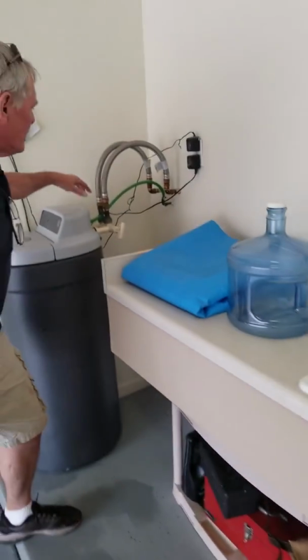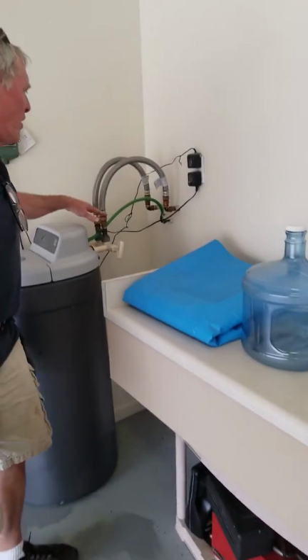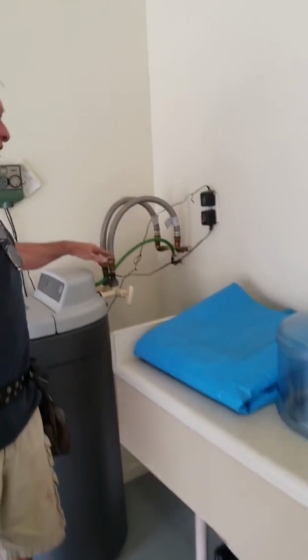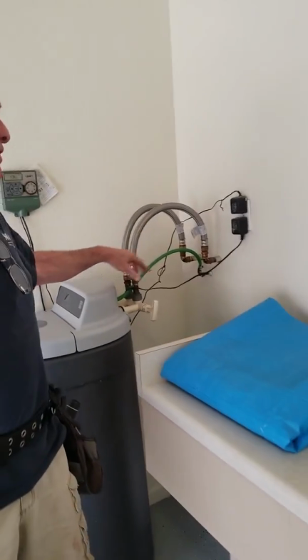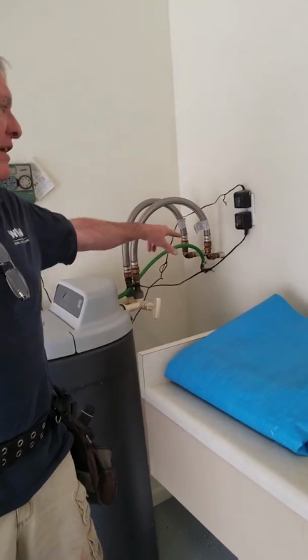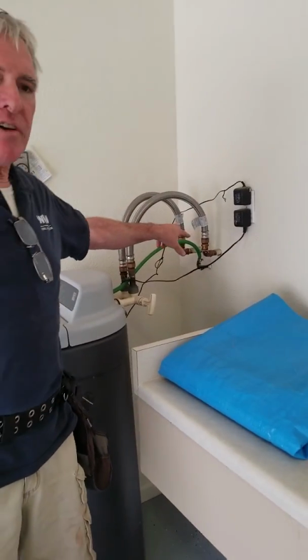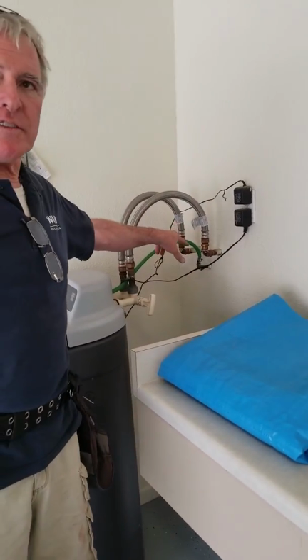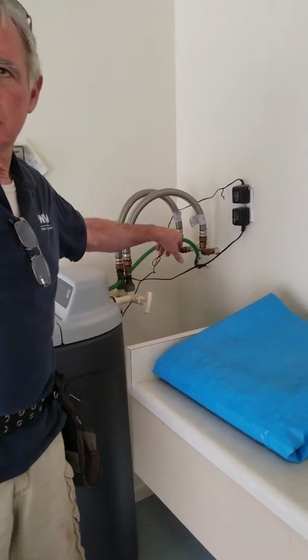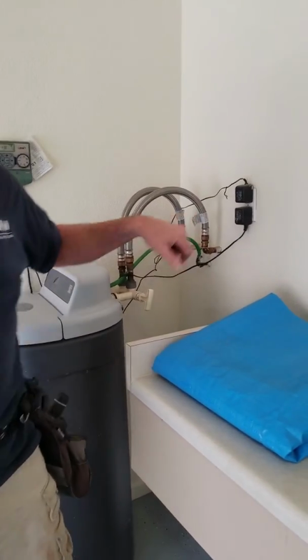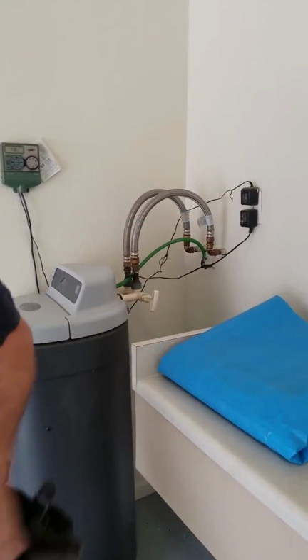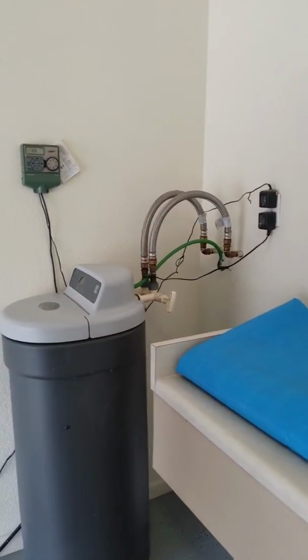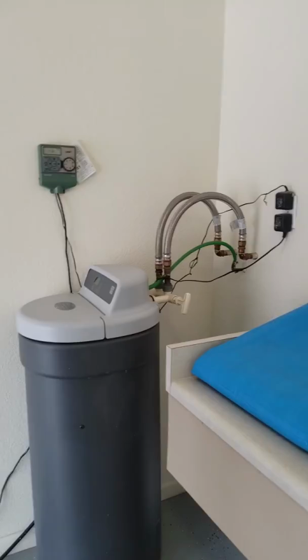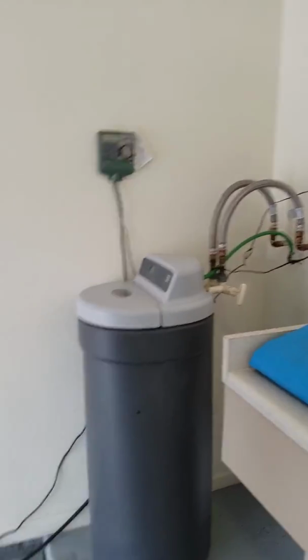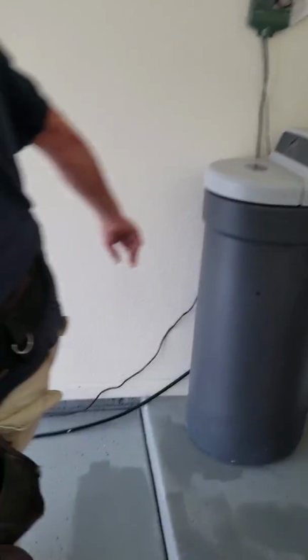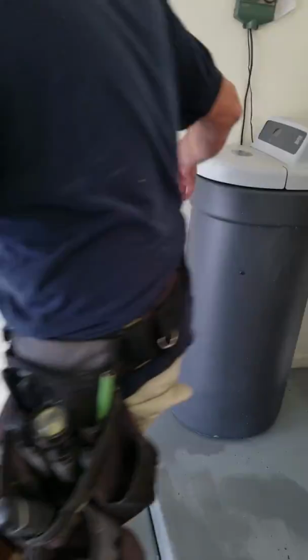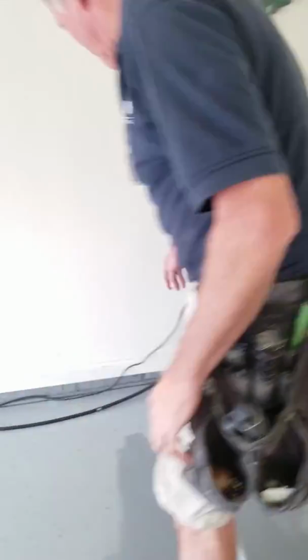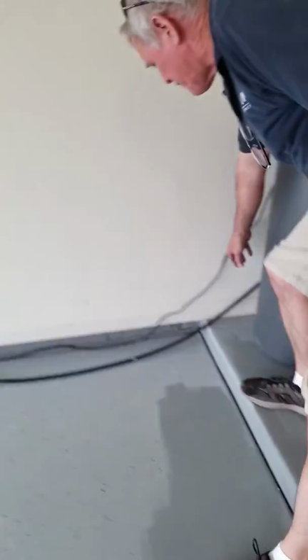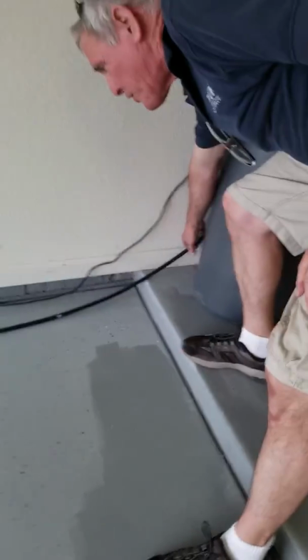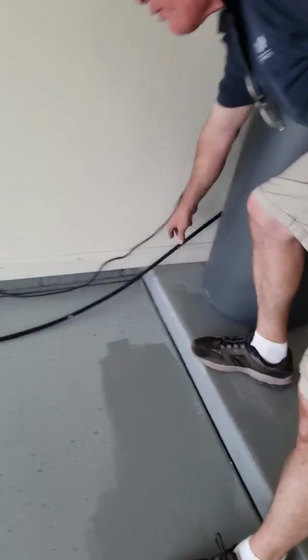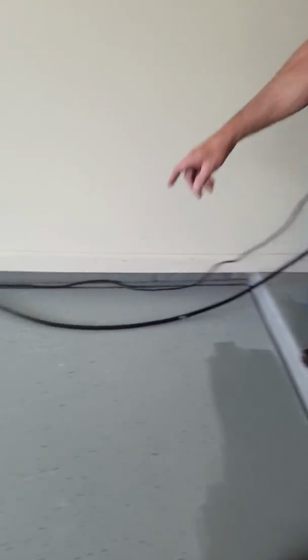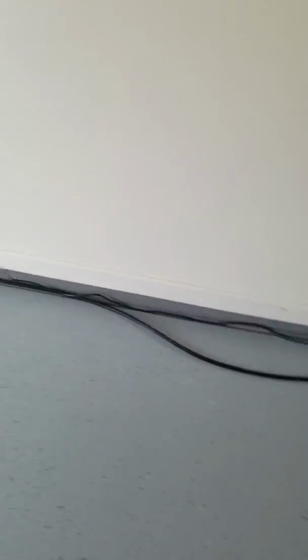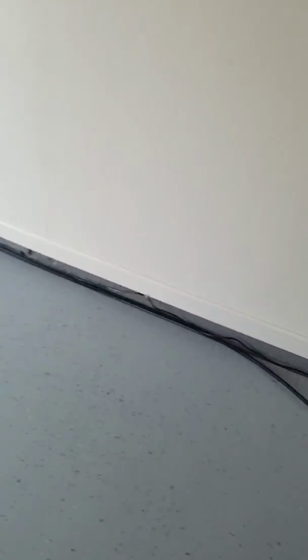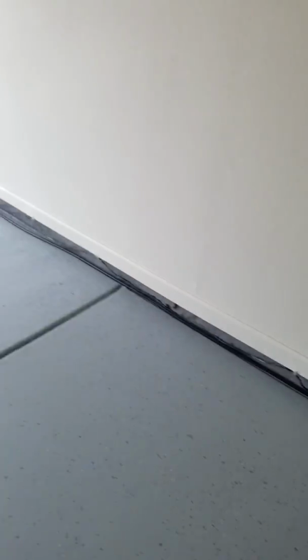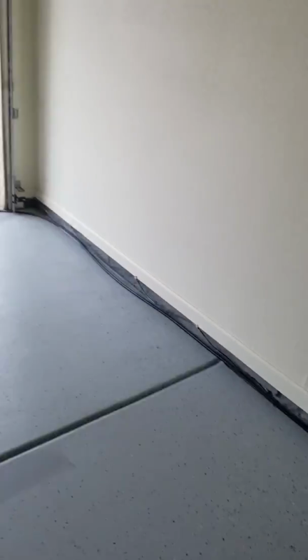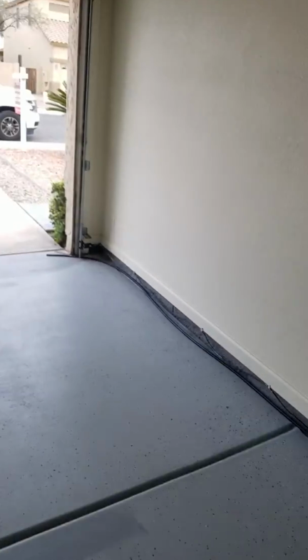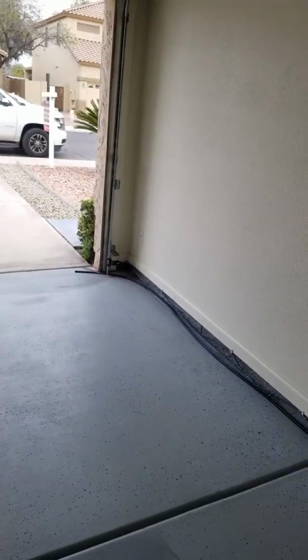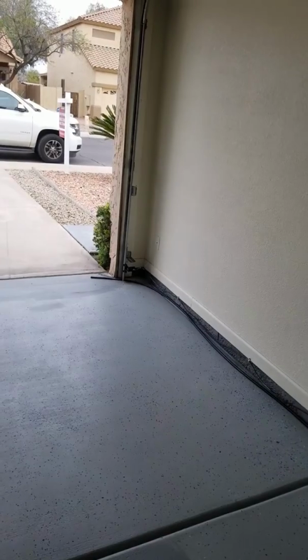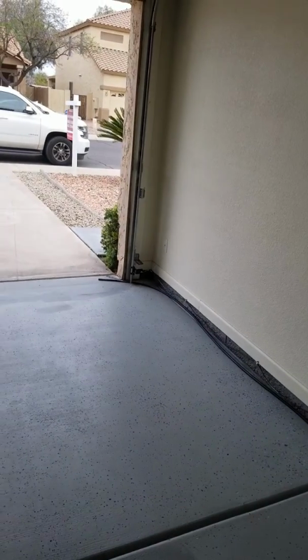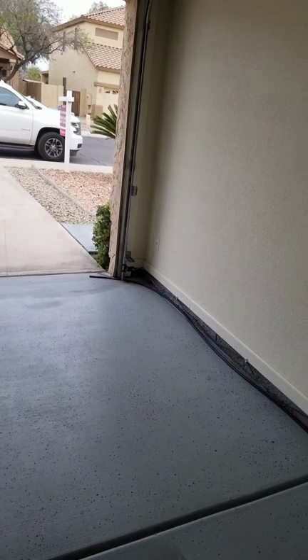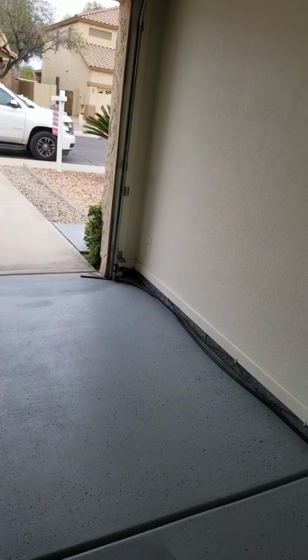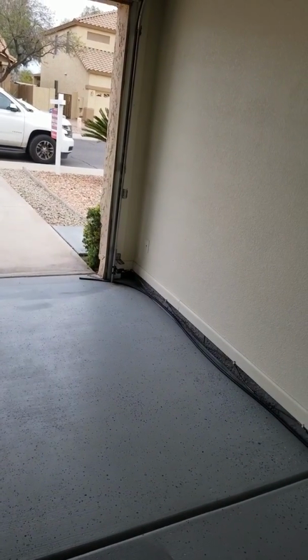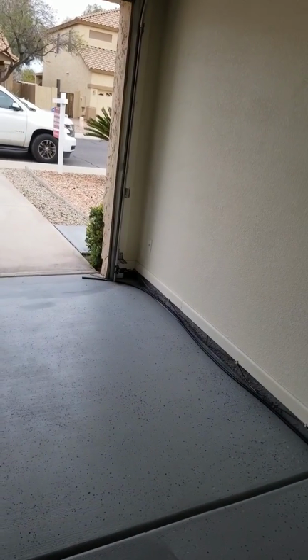There's a little bonding clamp on the soft water. And then this is the drain for the soft water — they're just running it, letting it run out onto the driveway, which the city would not appreciate.